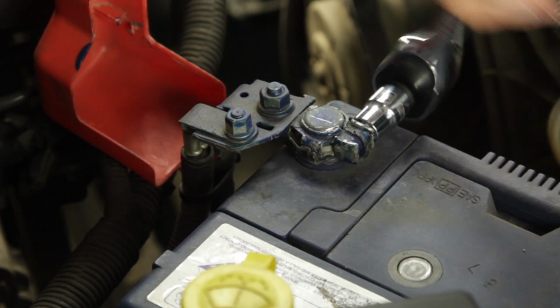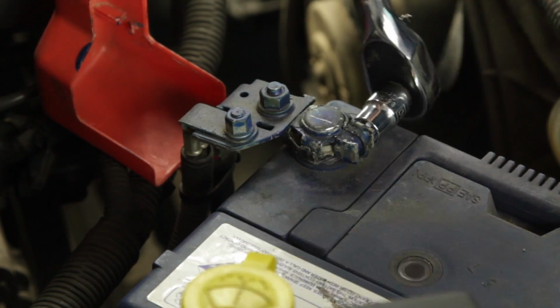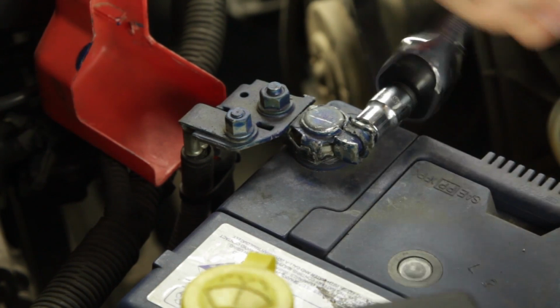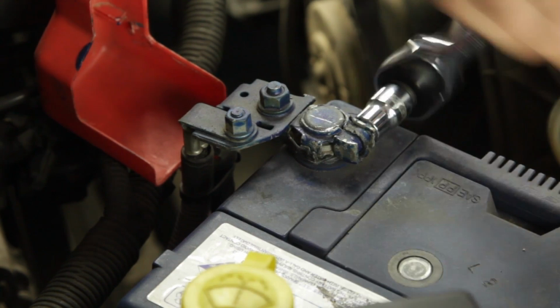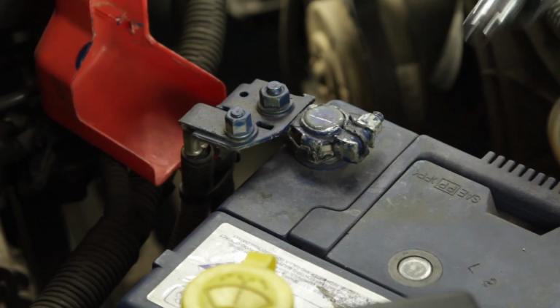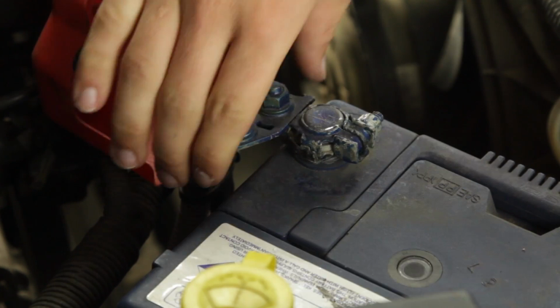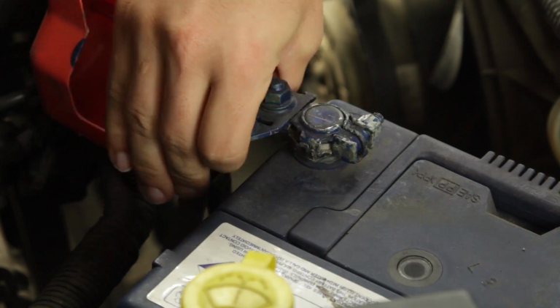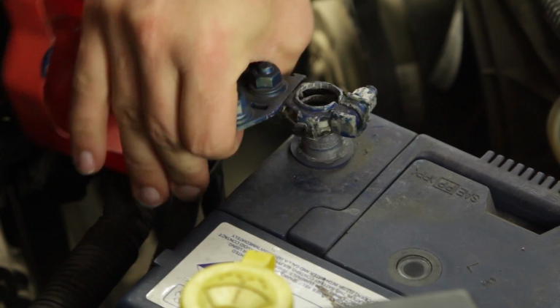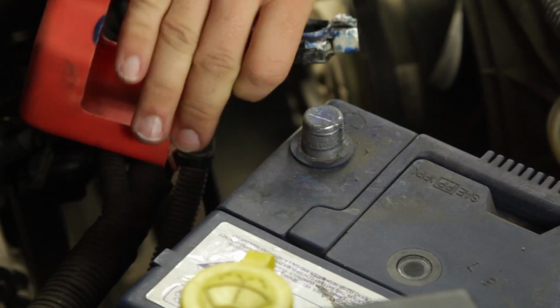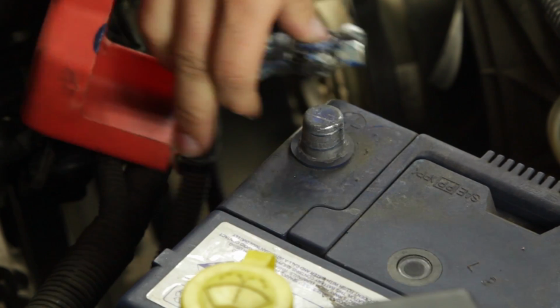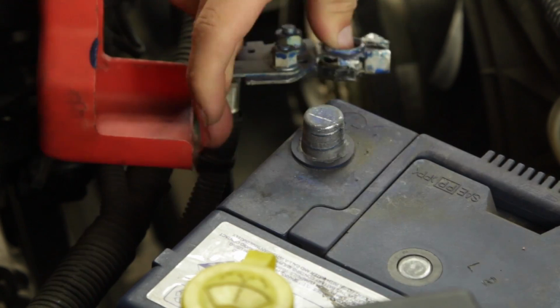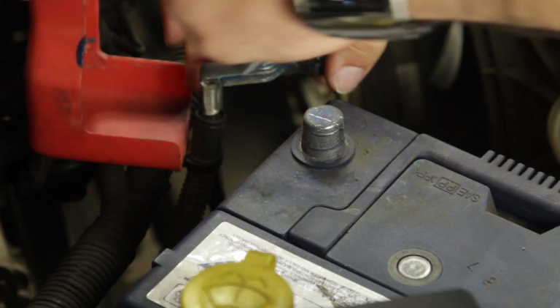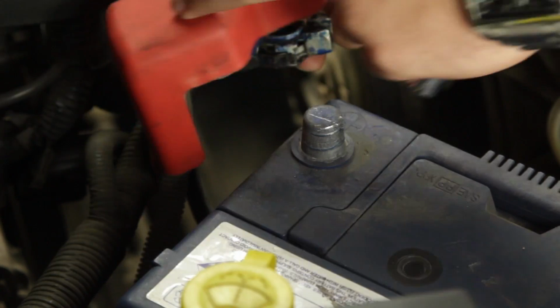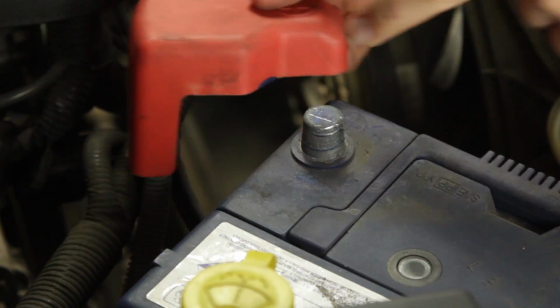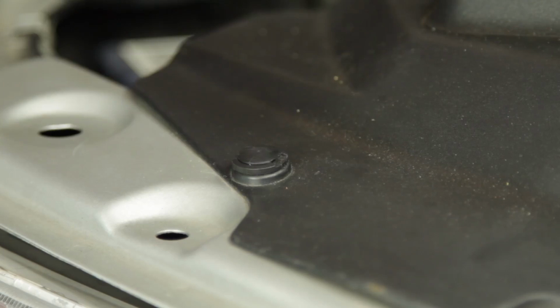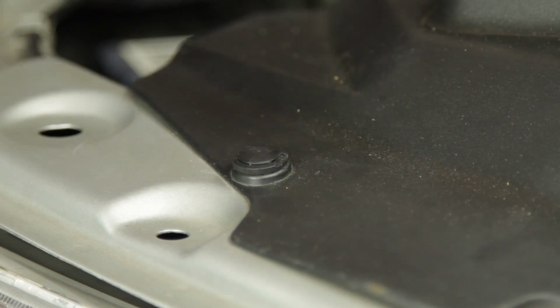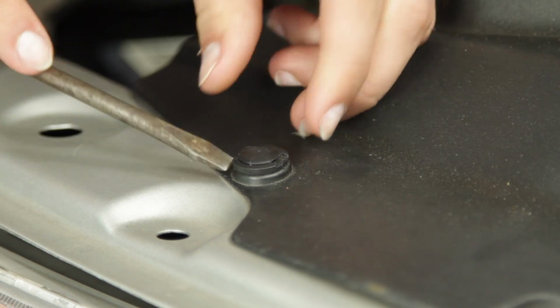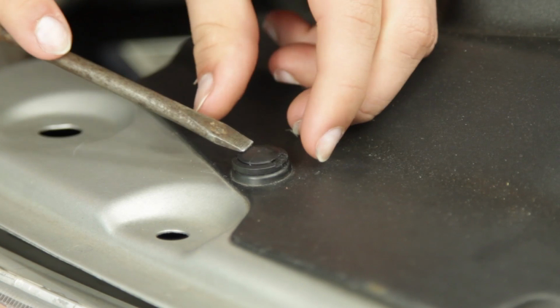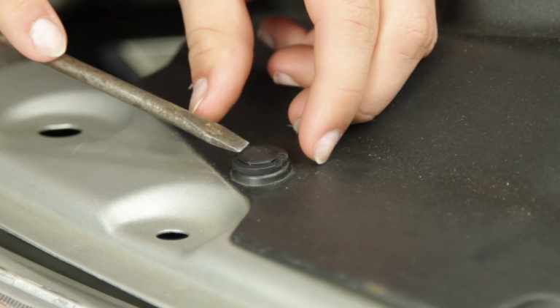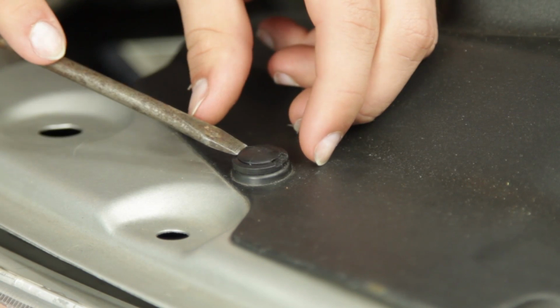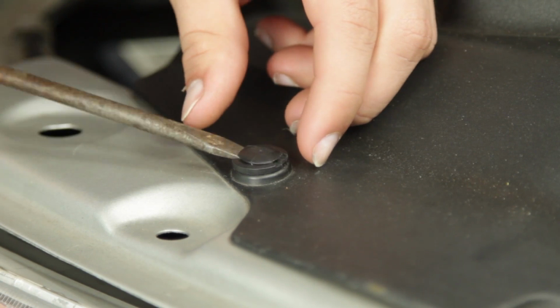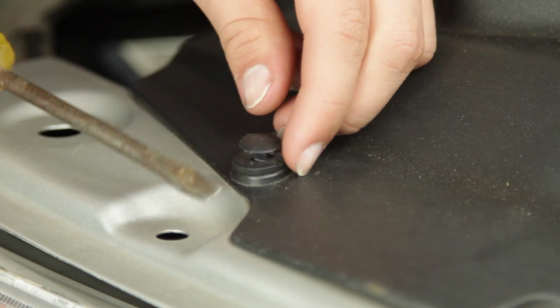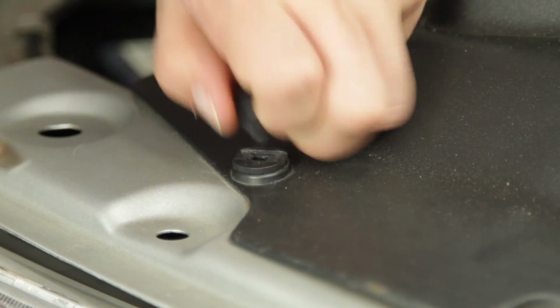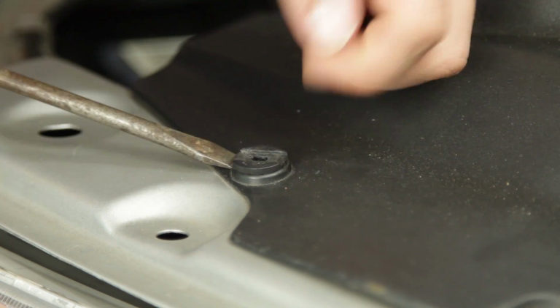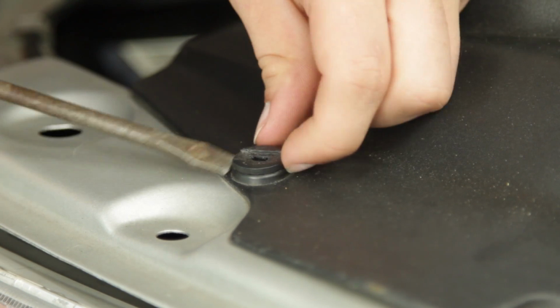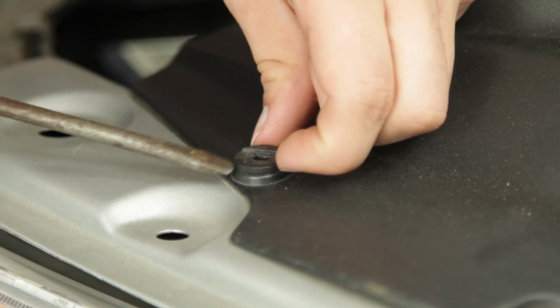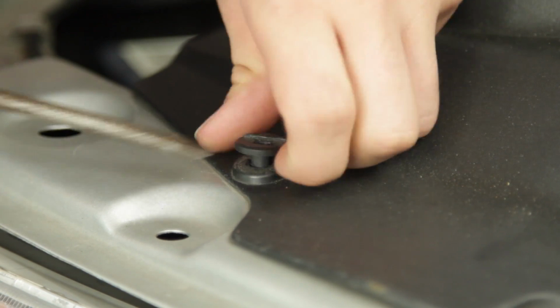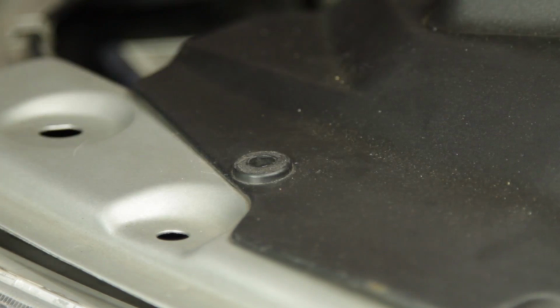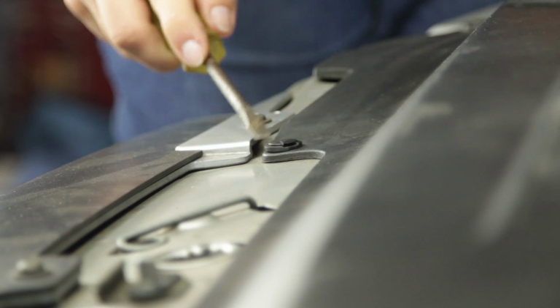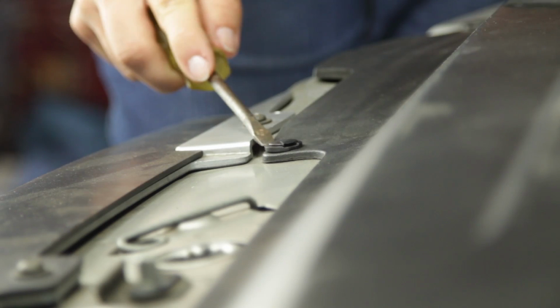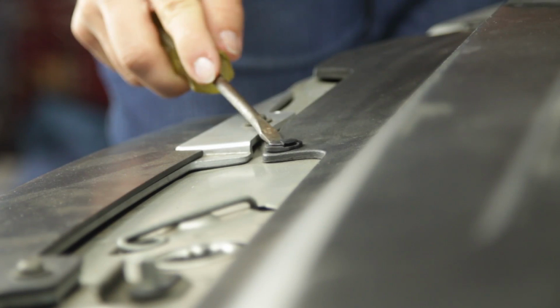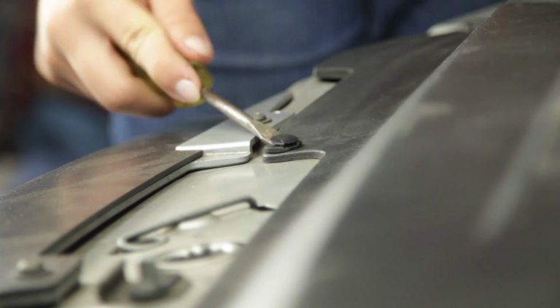Firstly, open the bonnet and disconnect the battery, then remove the plastic radiator cover in order to expose the wiring harness for the two cooling fans.